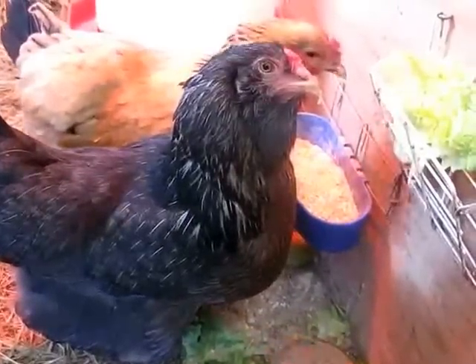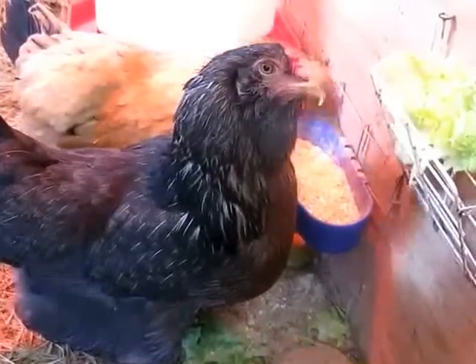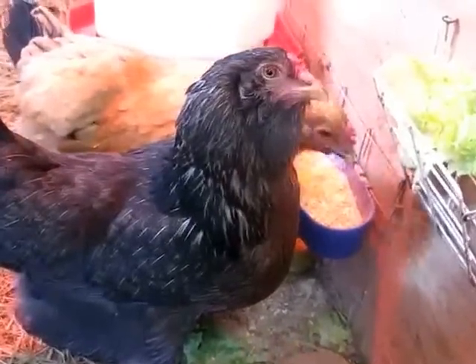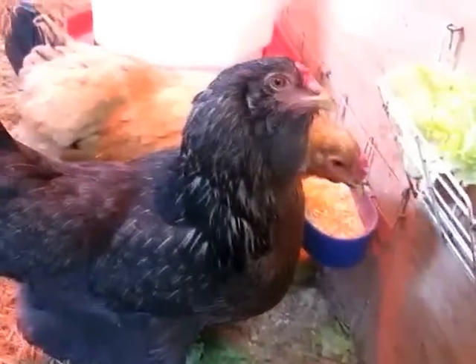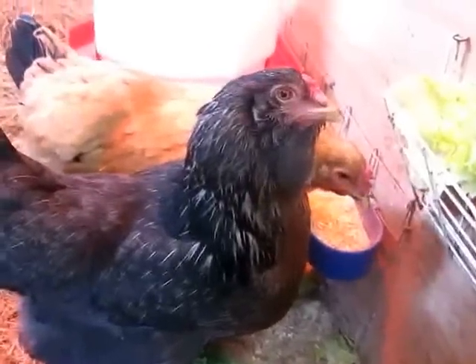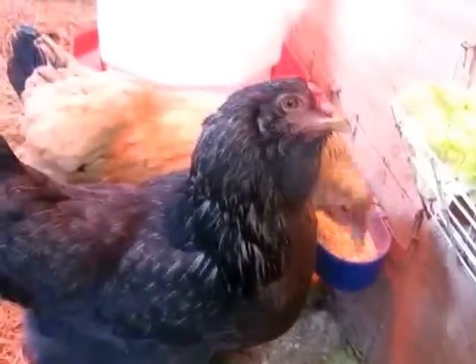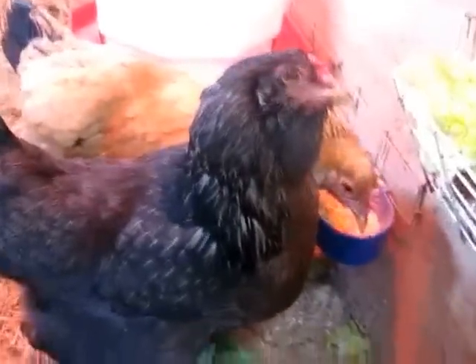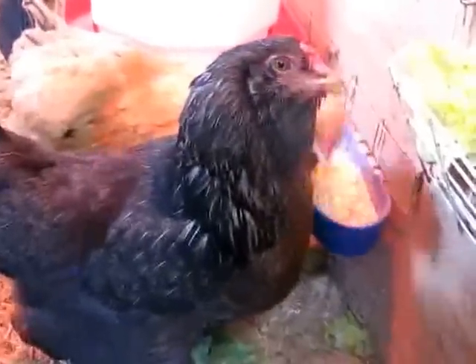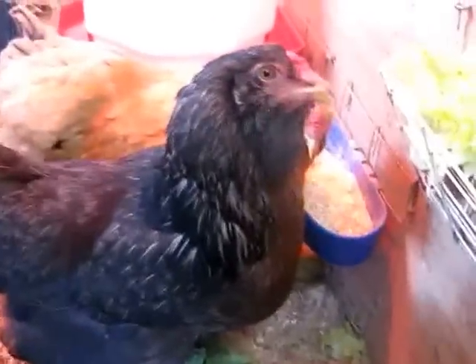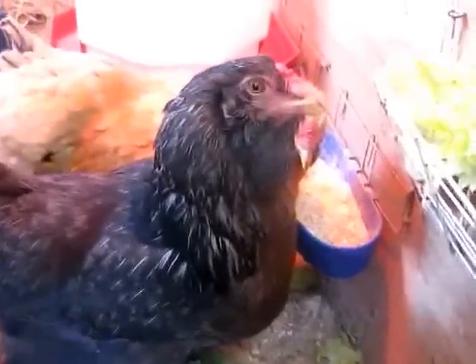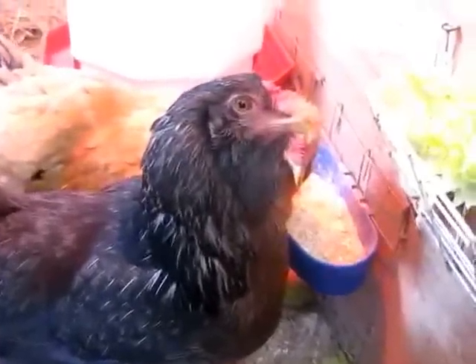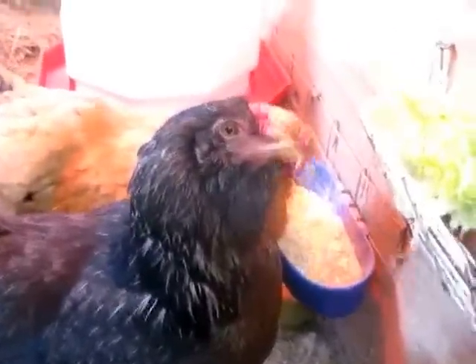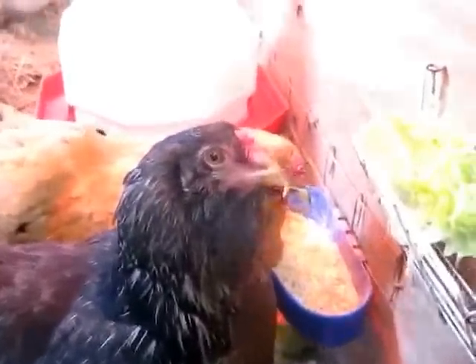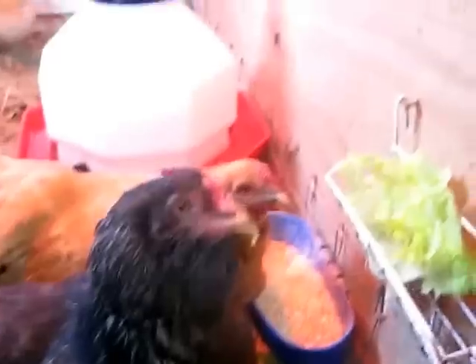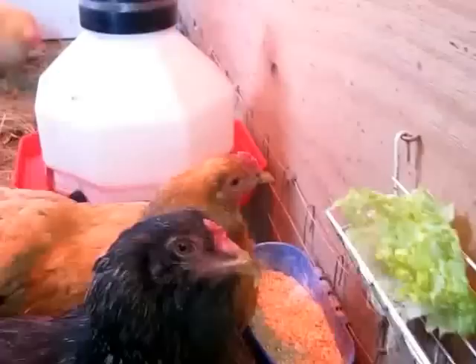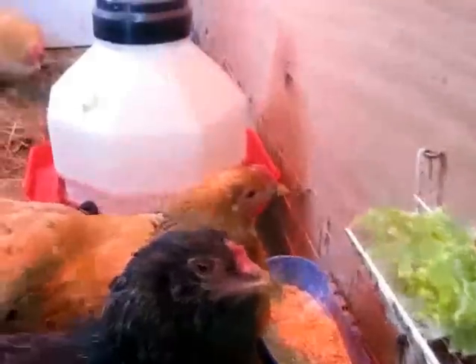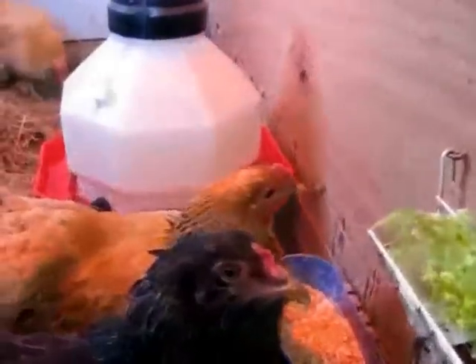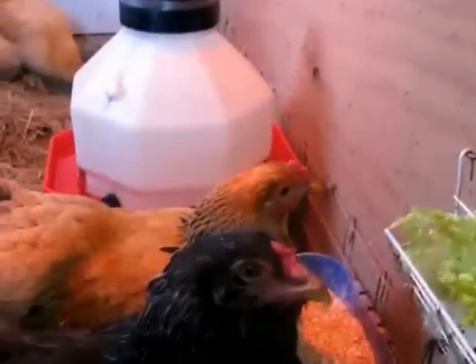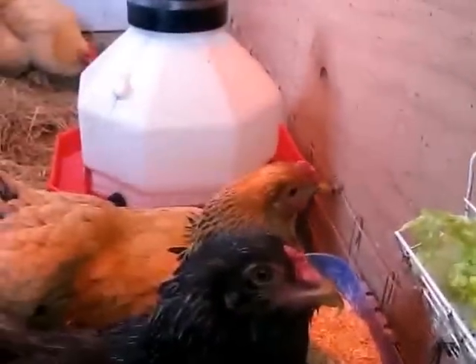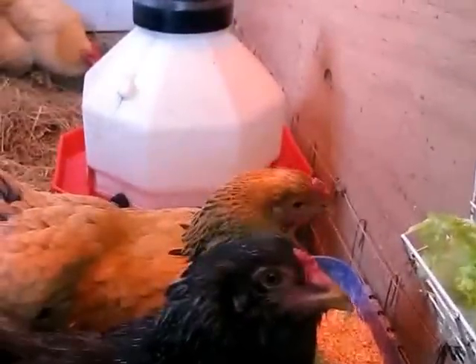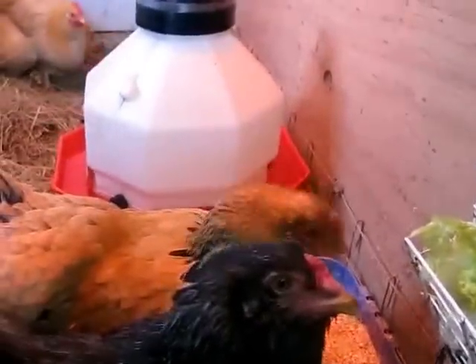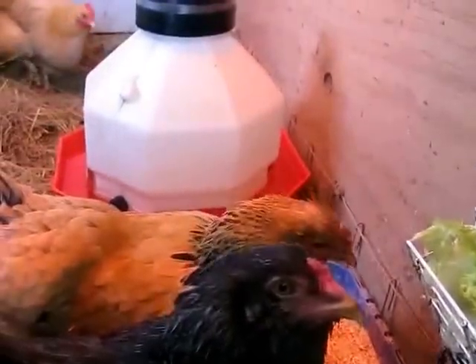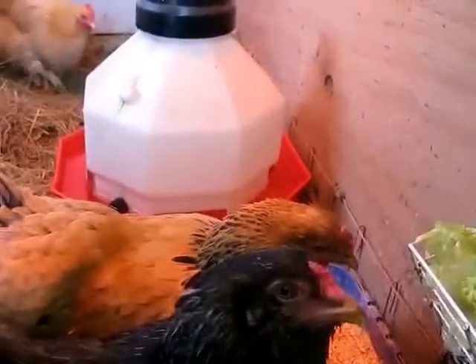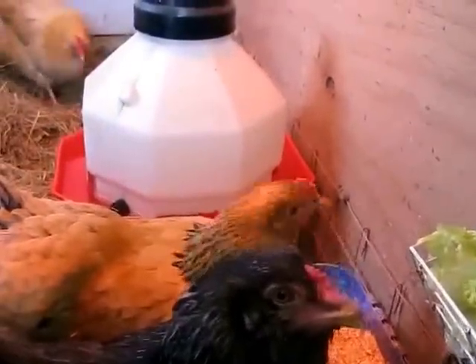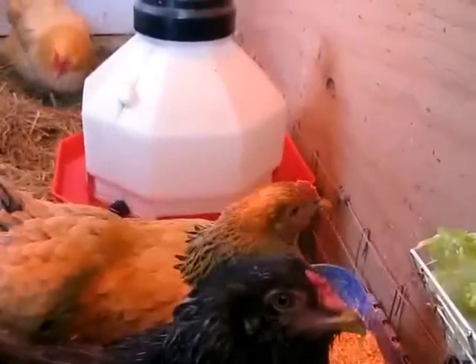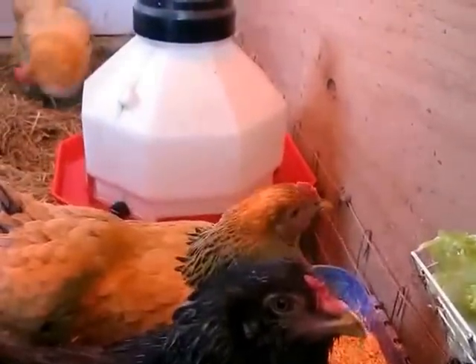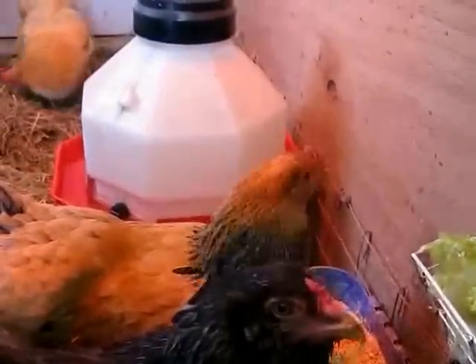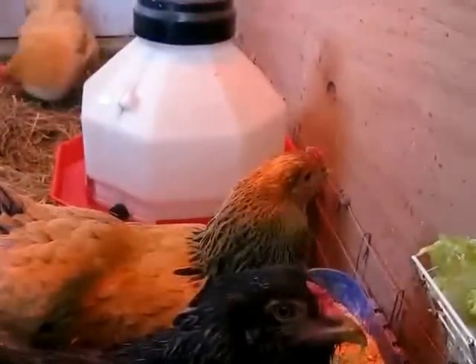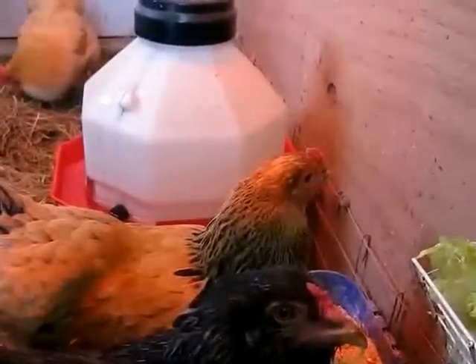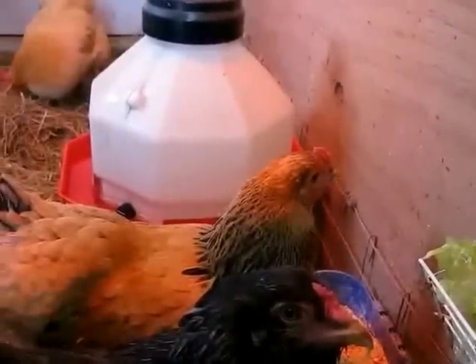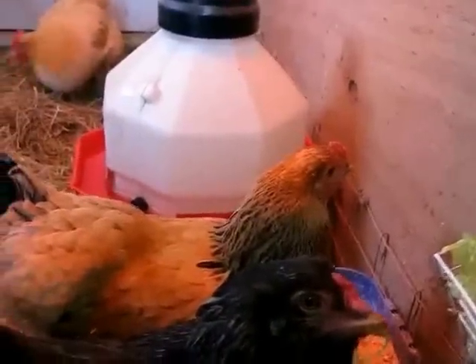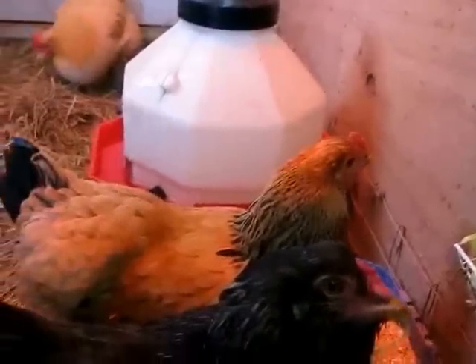There's Aster. She's an Americana. She's about a year old, and next to her is Lily. Lily's three years old, and she's a Buff Brahma.